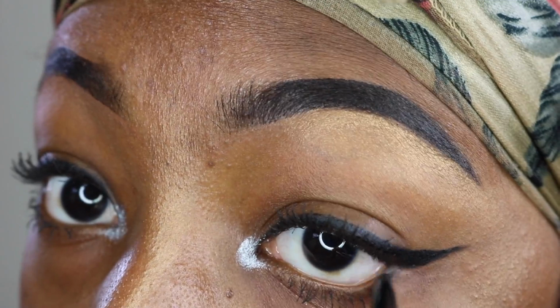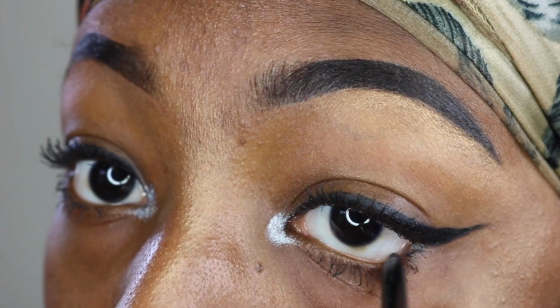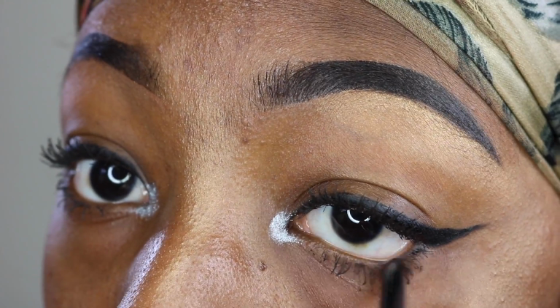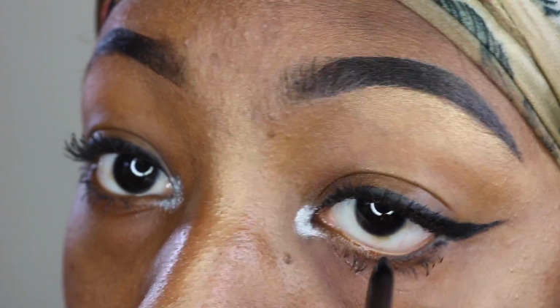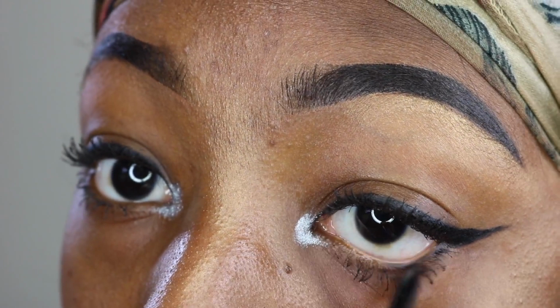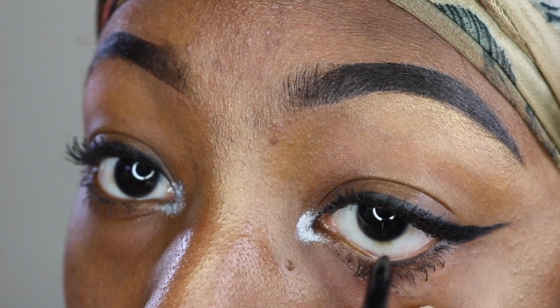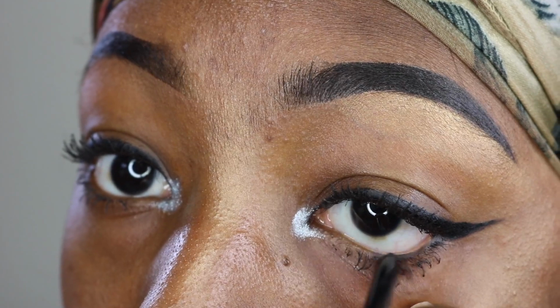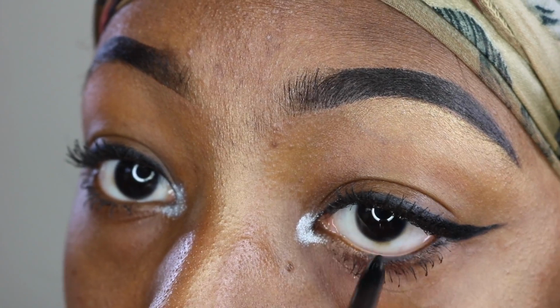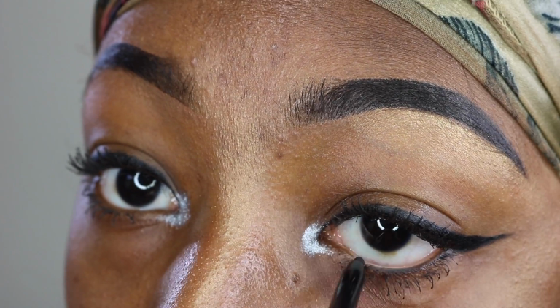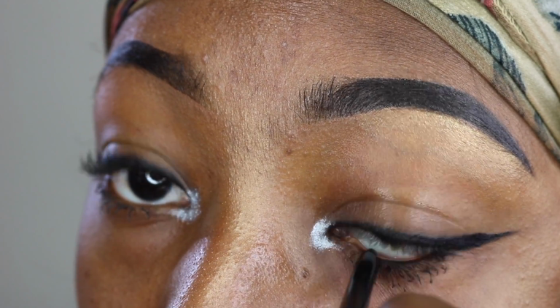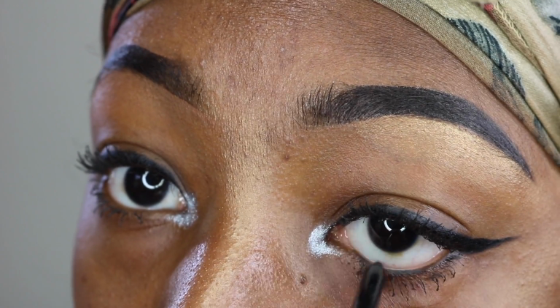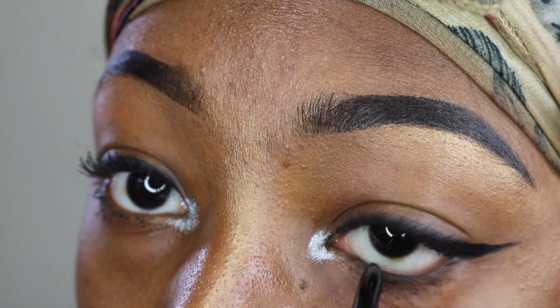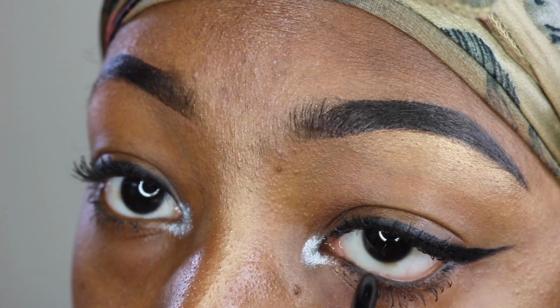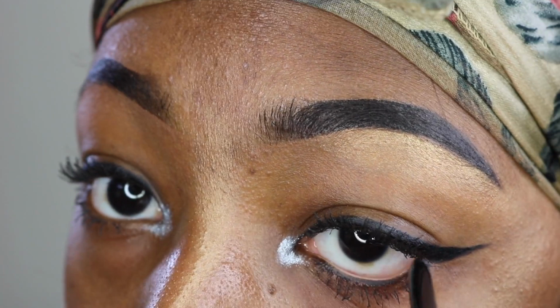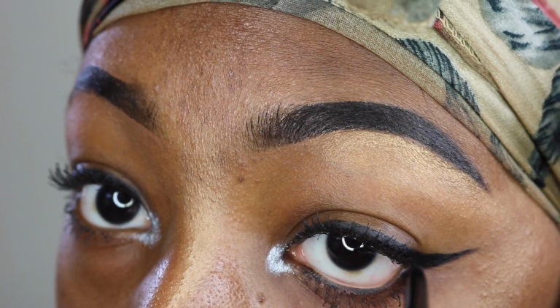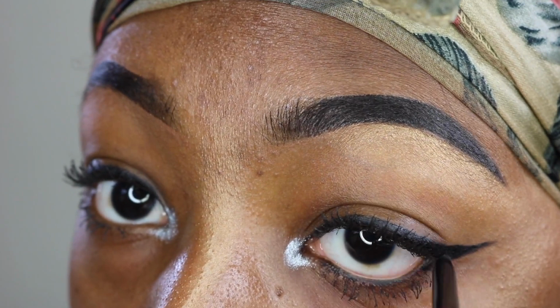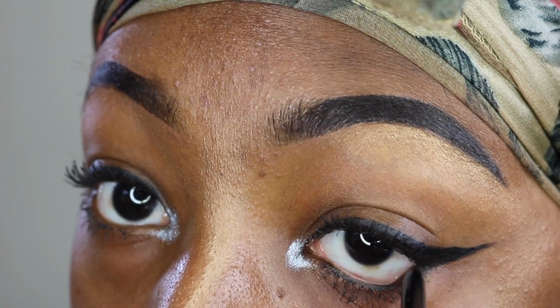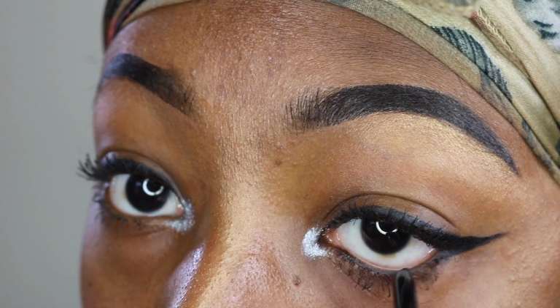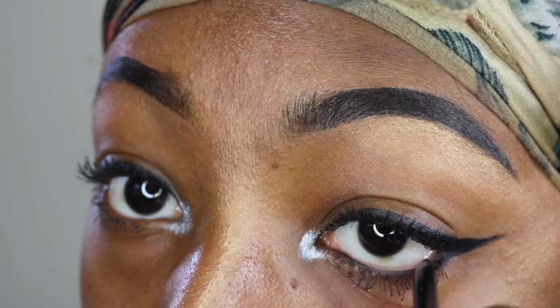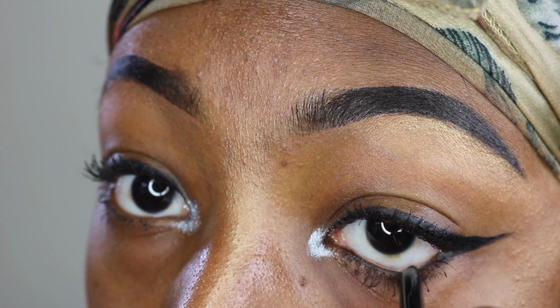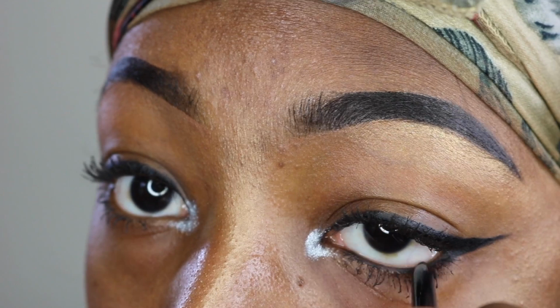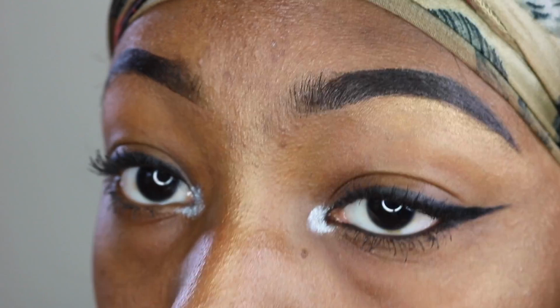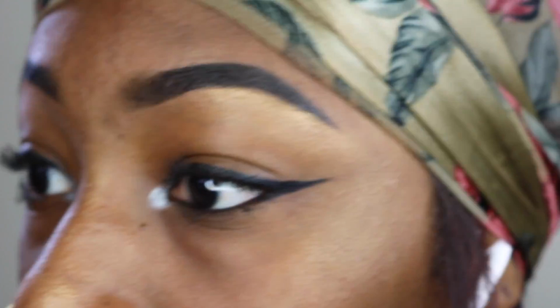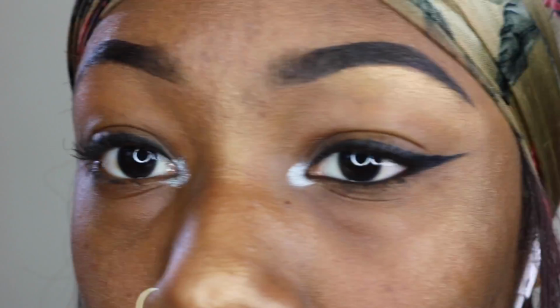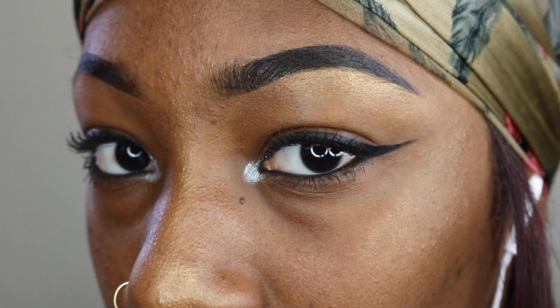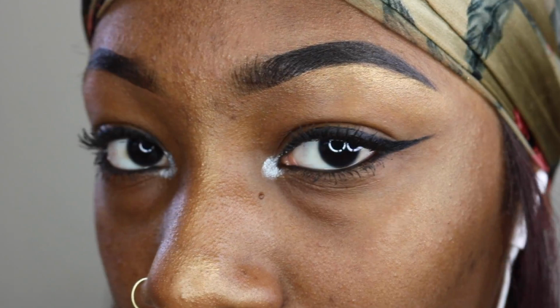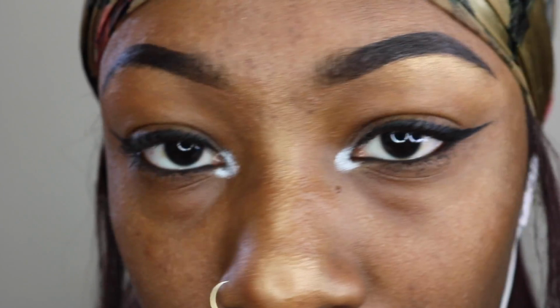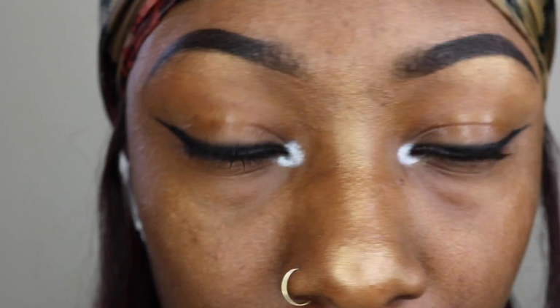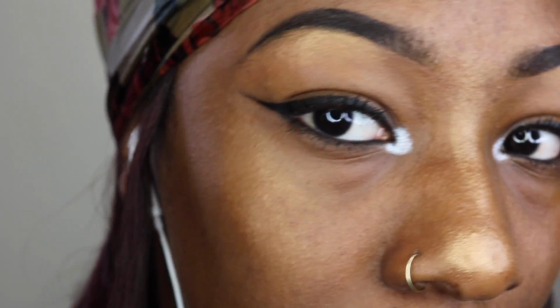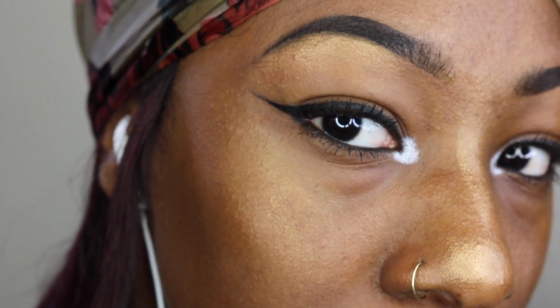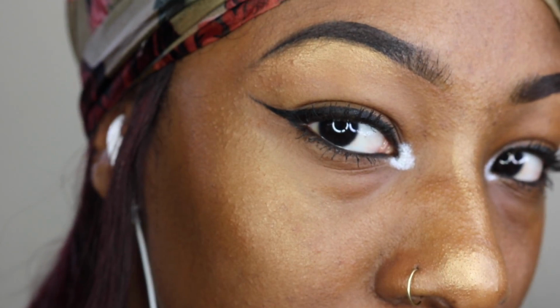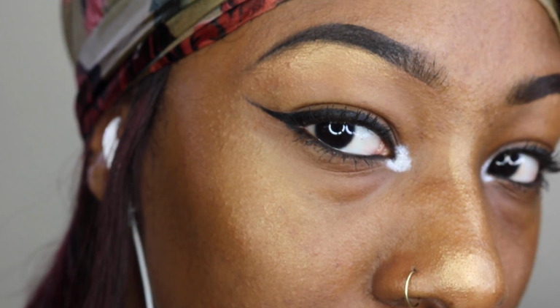The last thing I do to finish off this basic everyday school slay is line my waterline with a black eyeliner to give my eyes that extra pop. And there you have it.